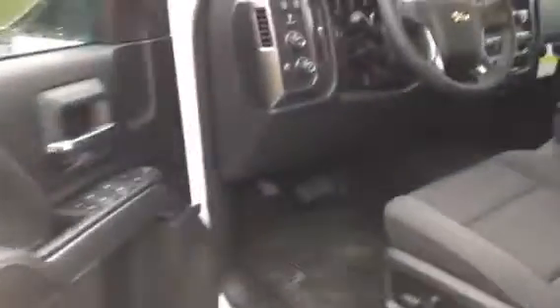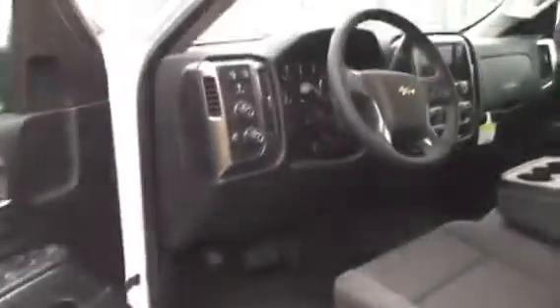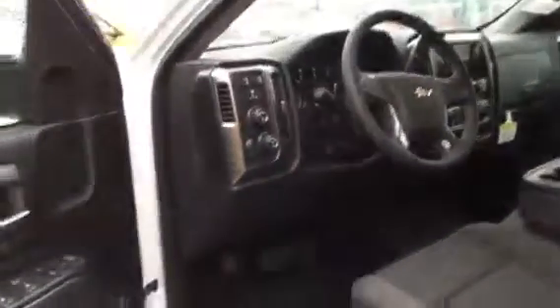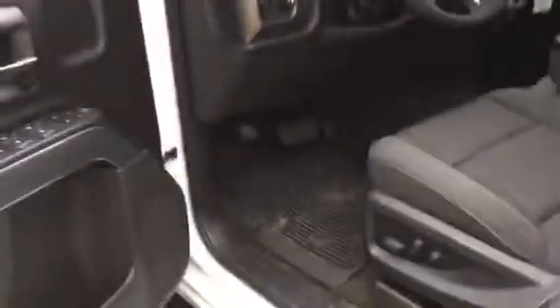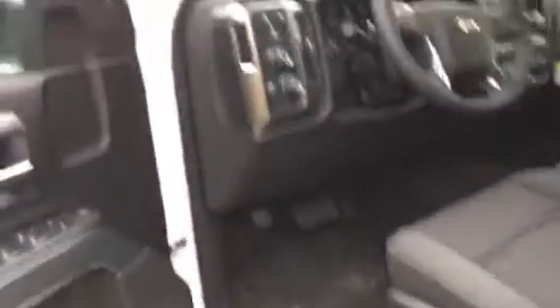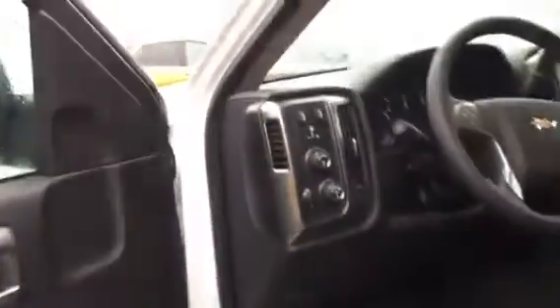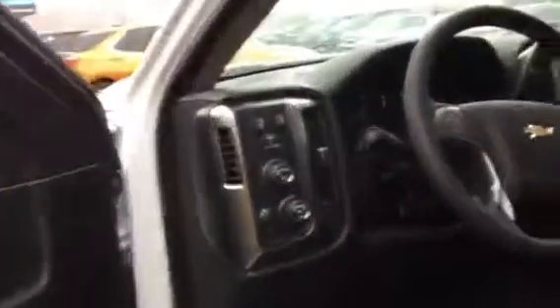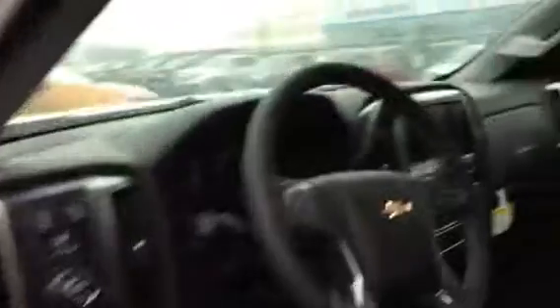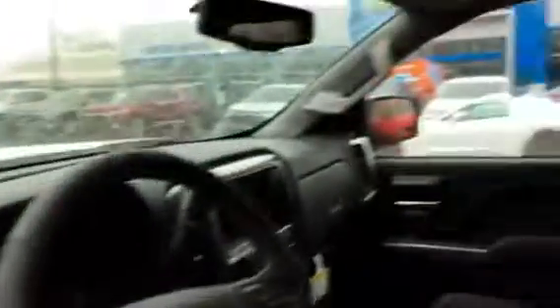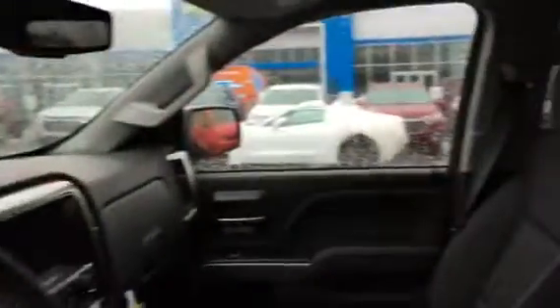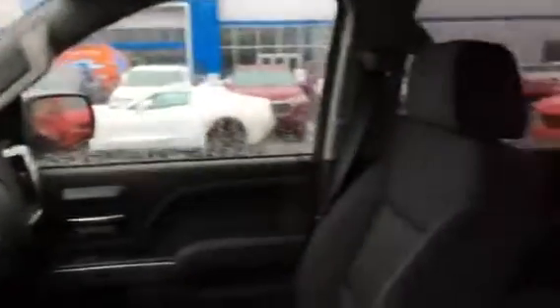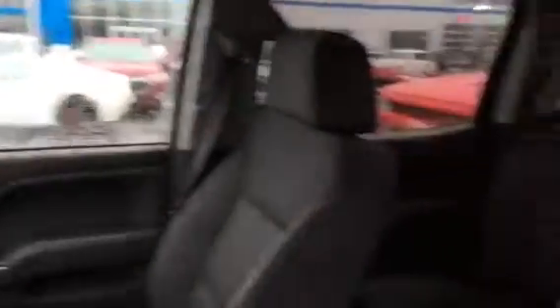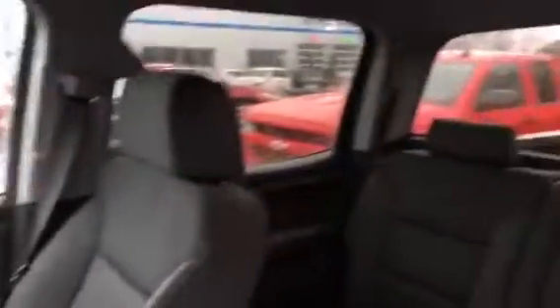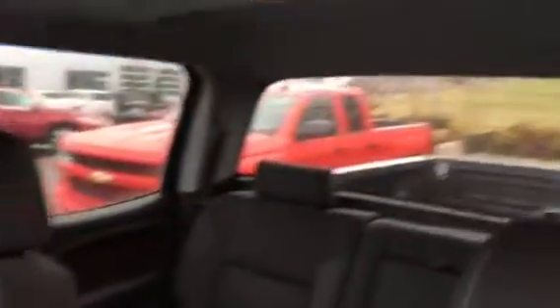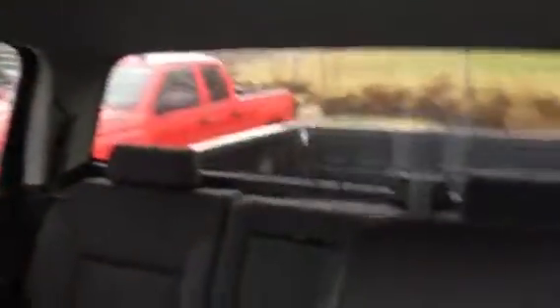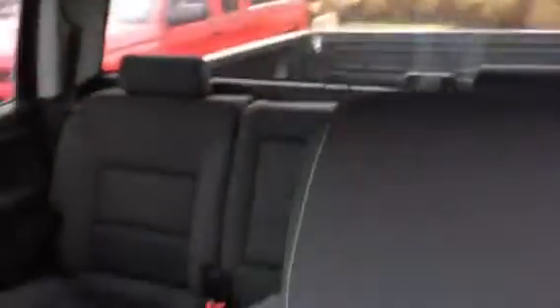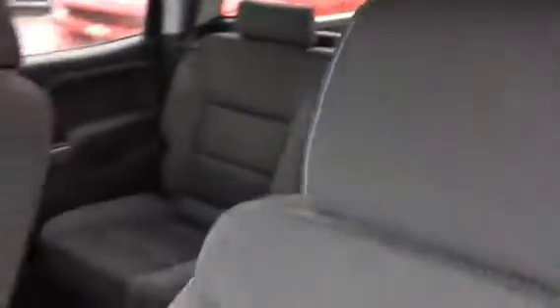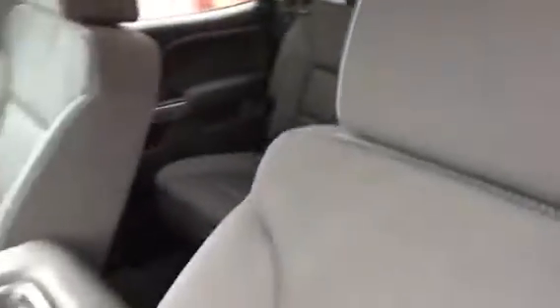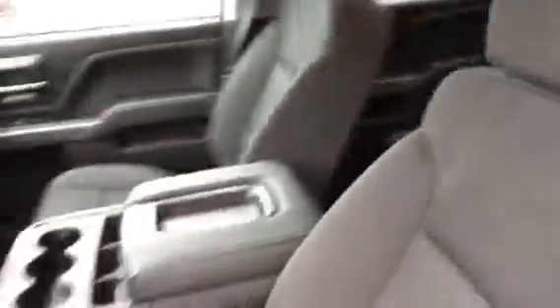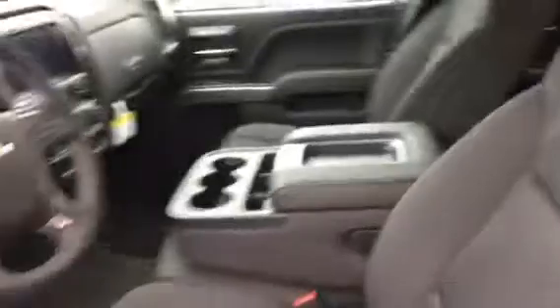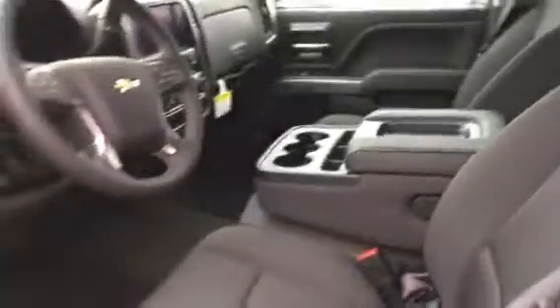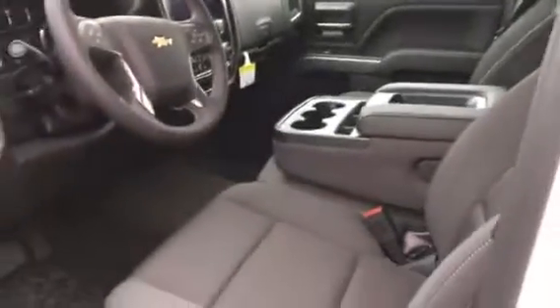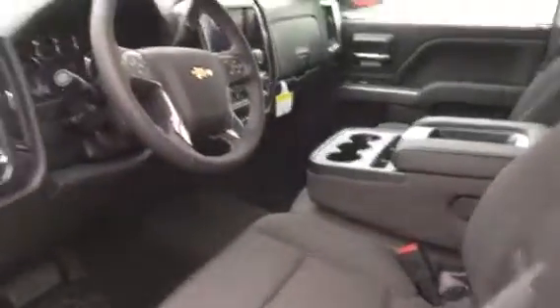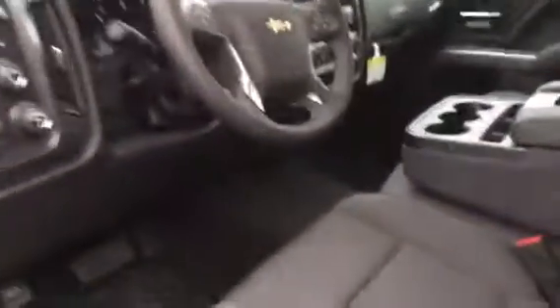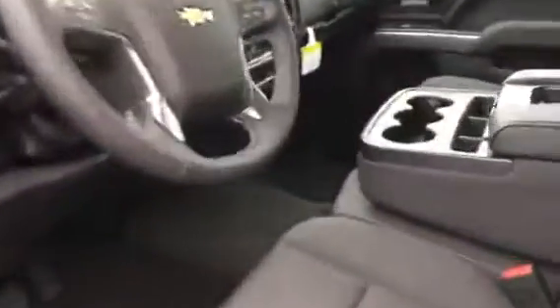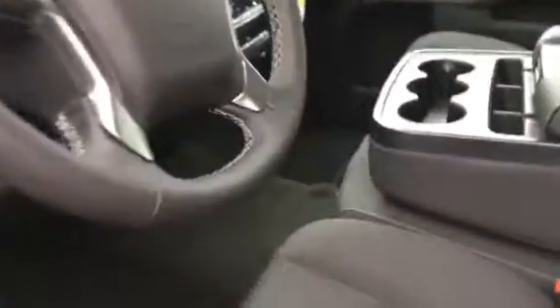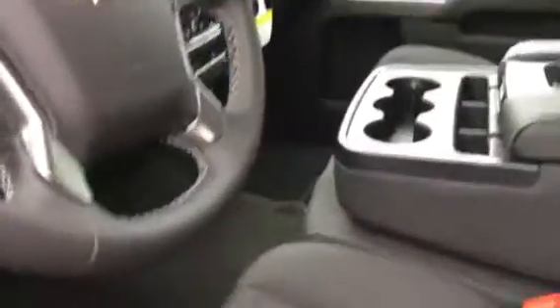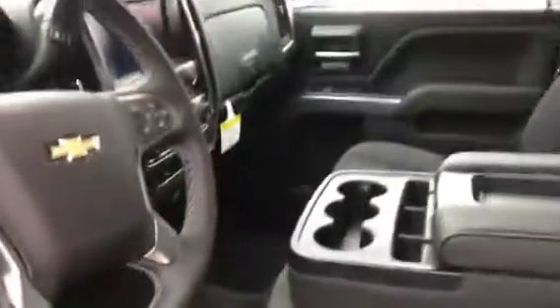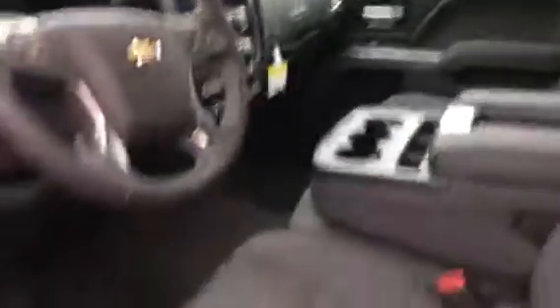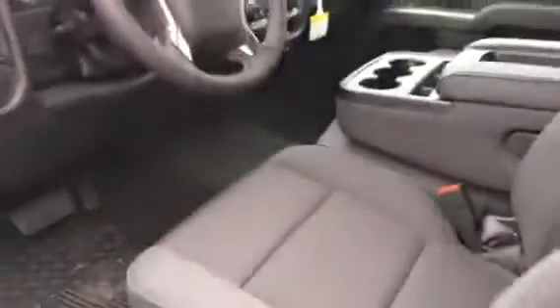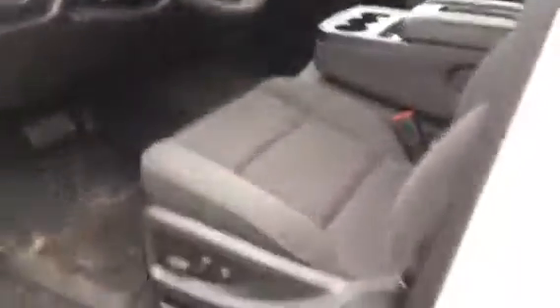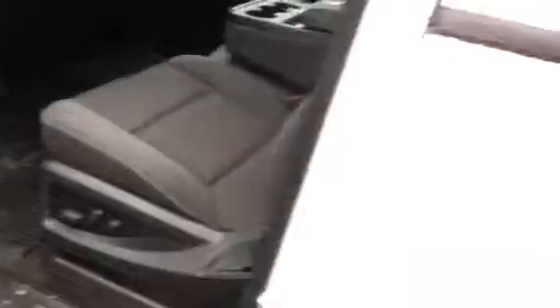This has got a cloth interior, but you can get them with leather. You can also get it with a console instead of a bench seat coming across — you can get the console.